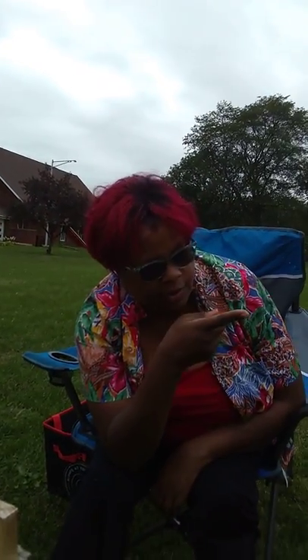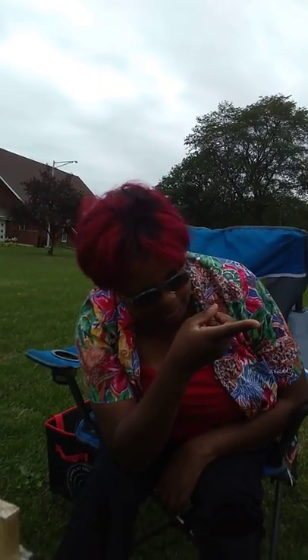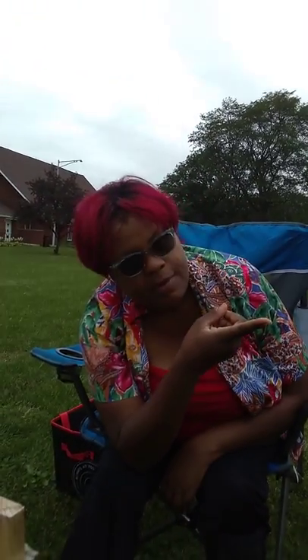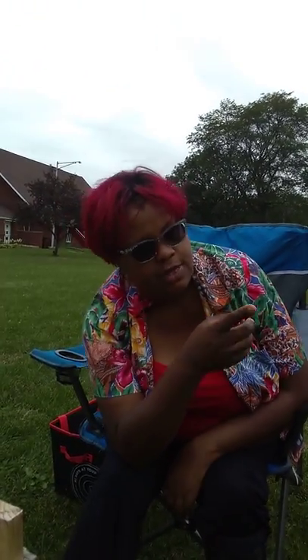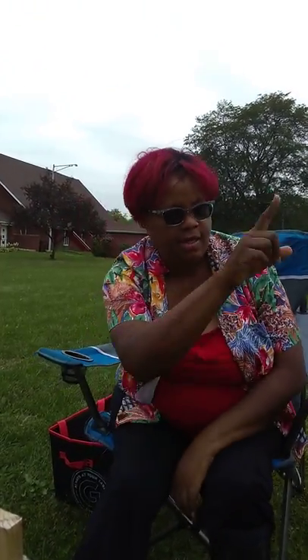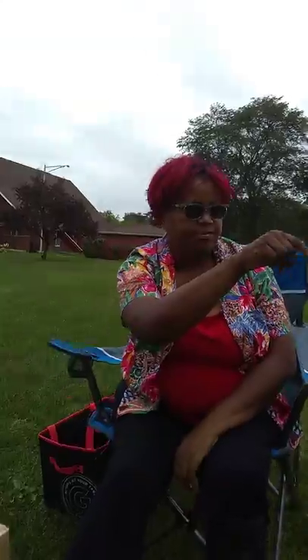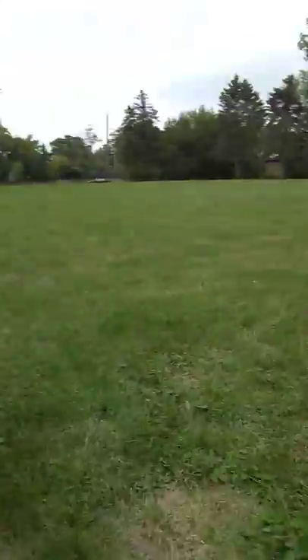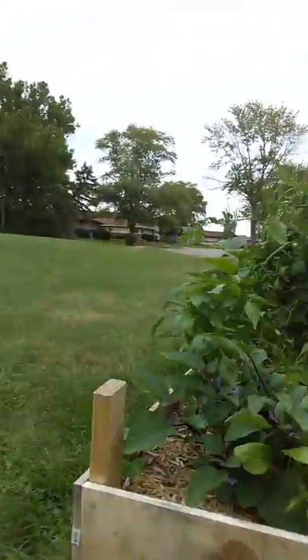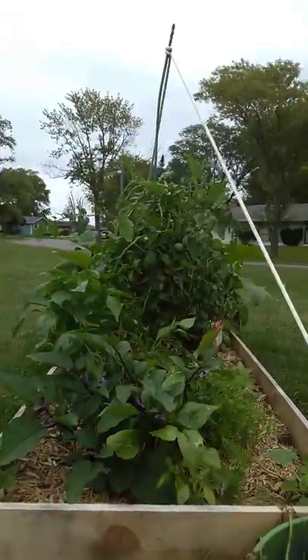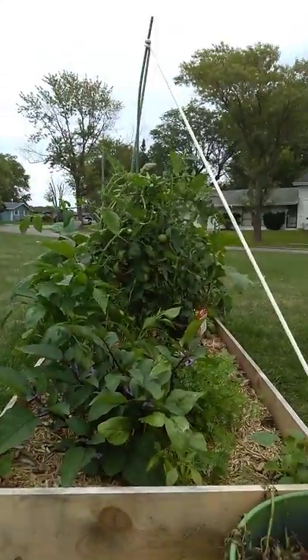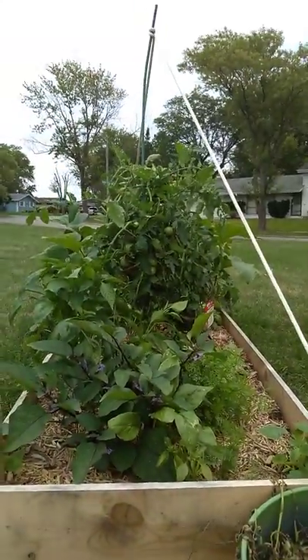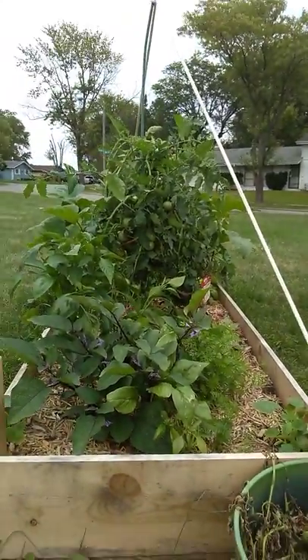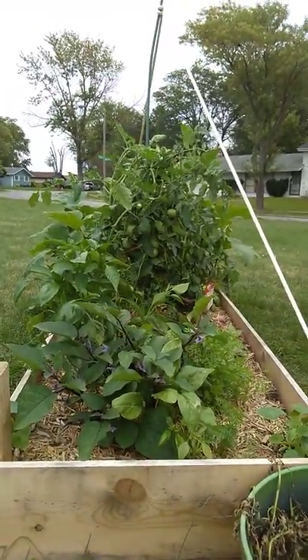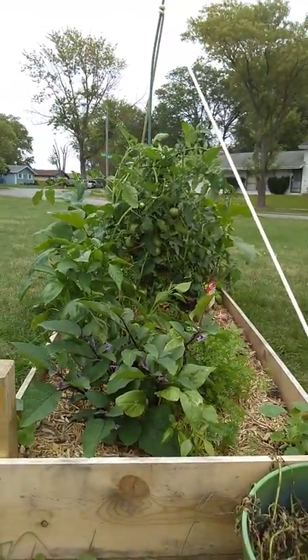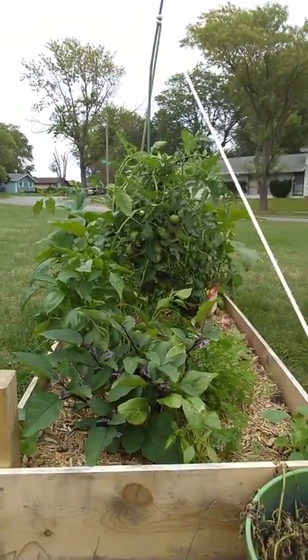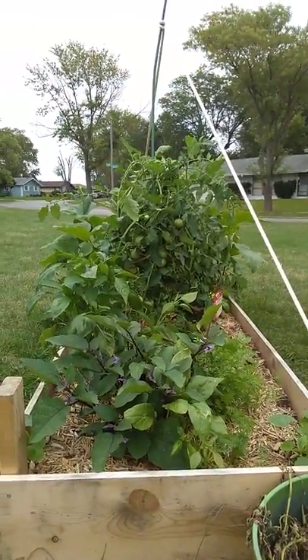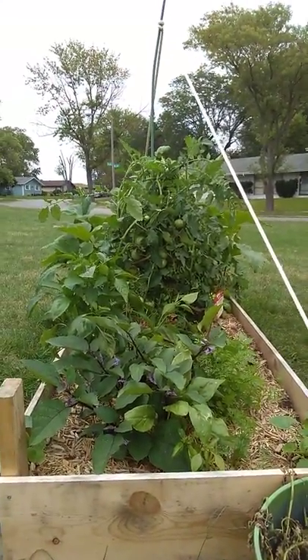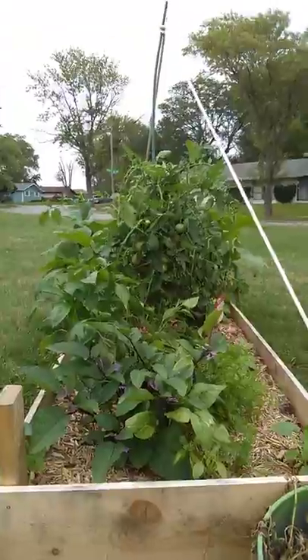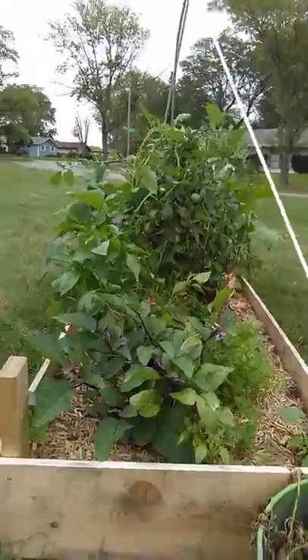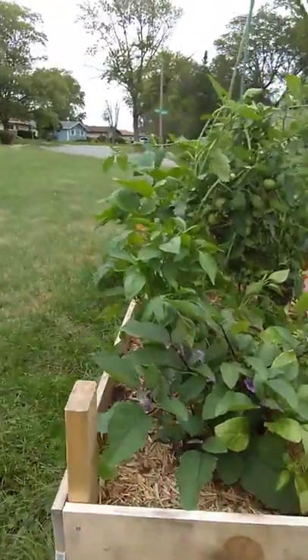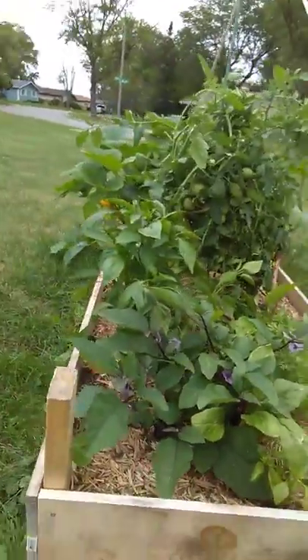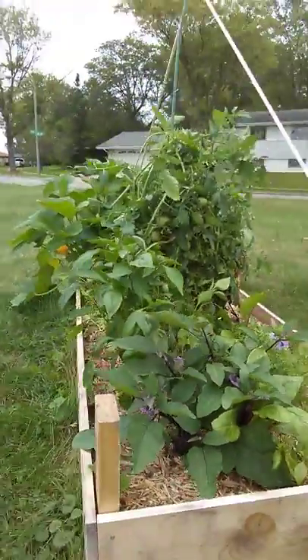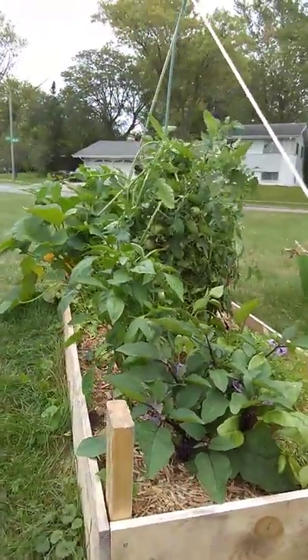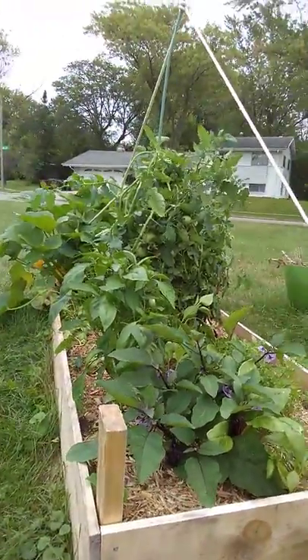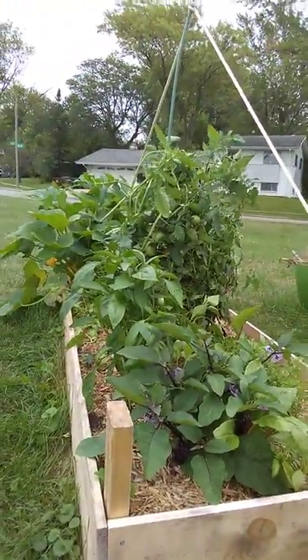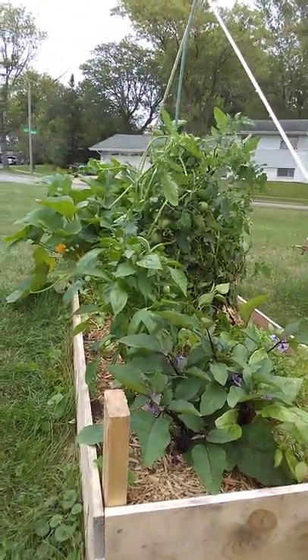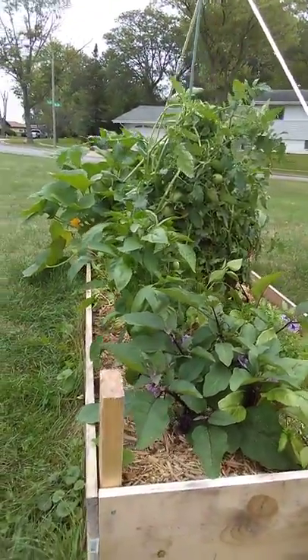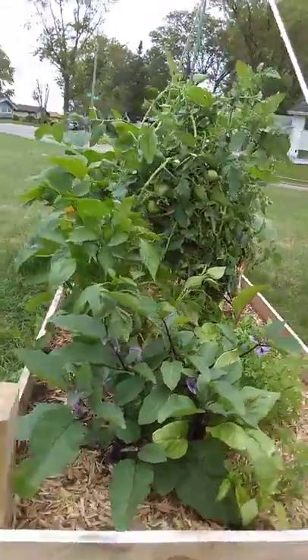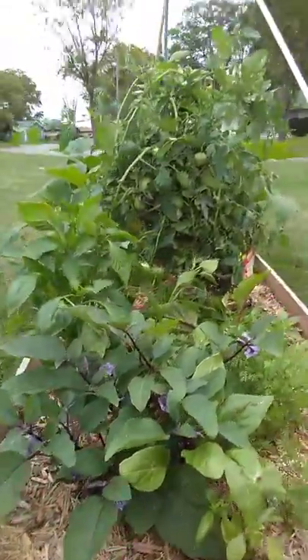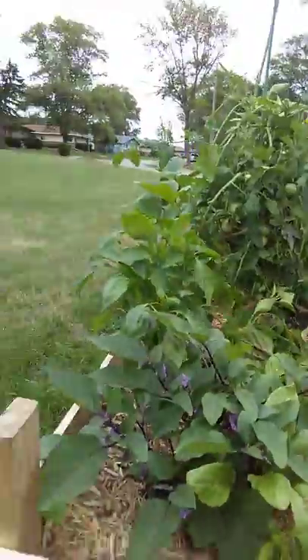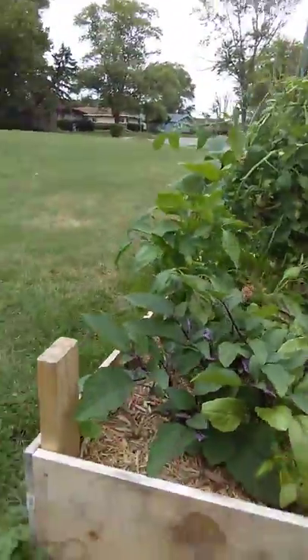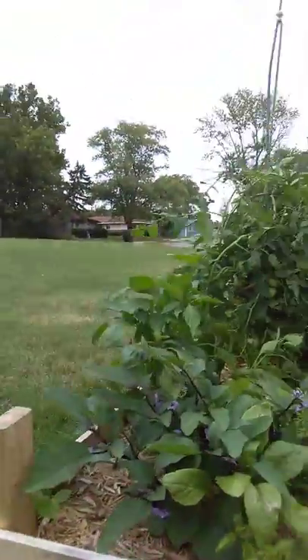I've got a bunch of tomatoes on that patio baby tomato. We had to string it up because it was literally shading everything out, so I don't have a lot of peppers, except for my little Thai hot chilies in here.